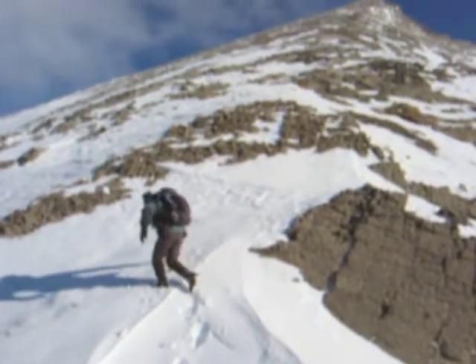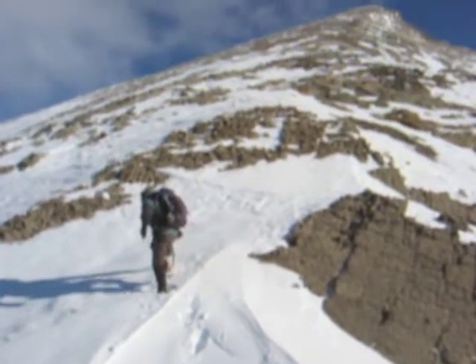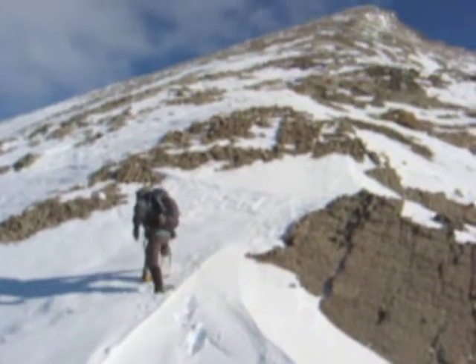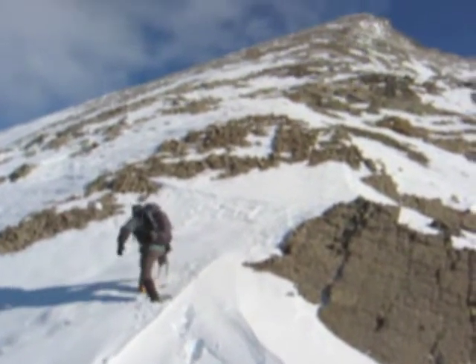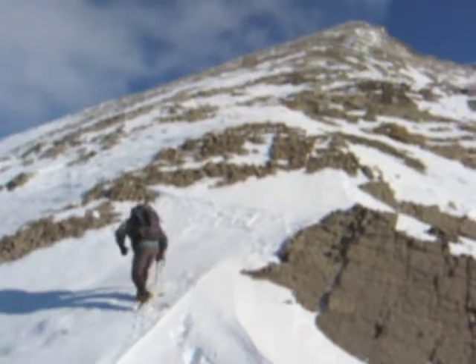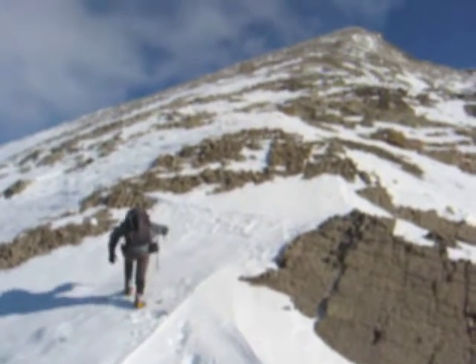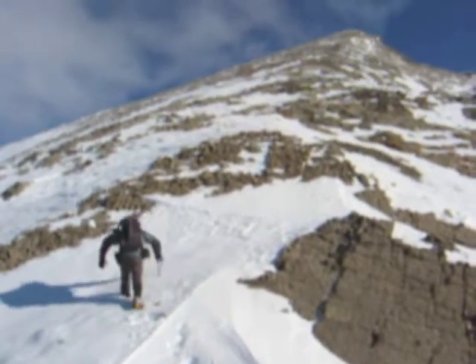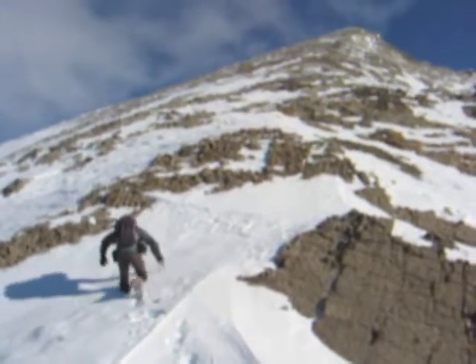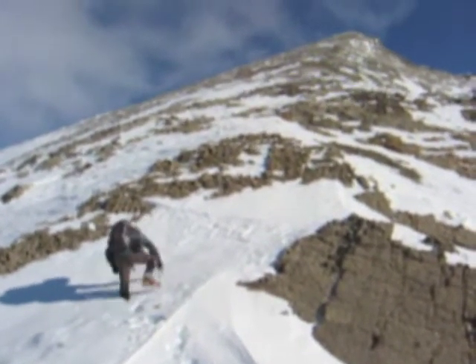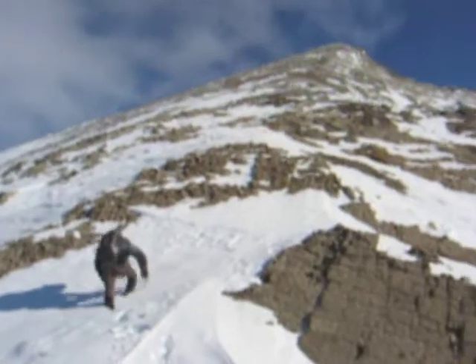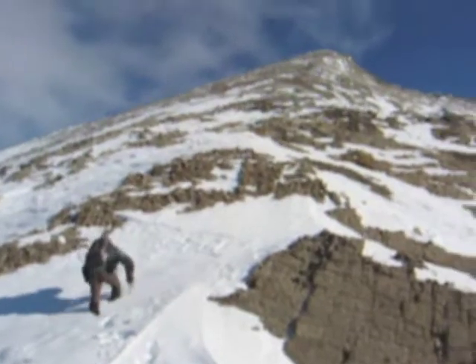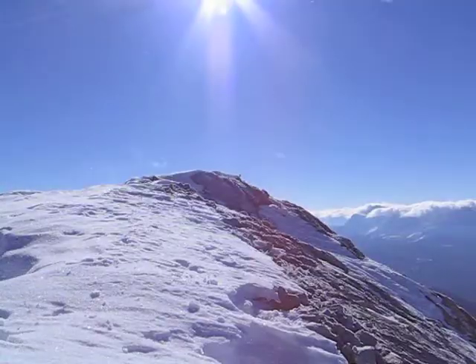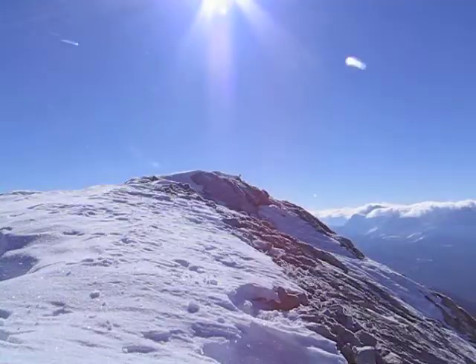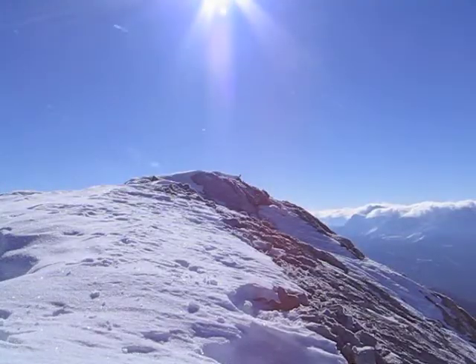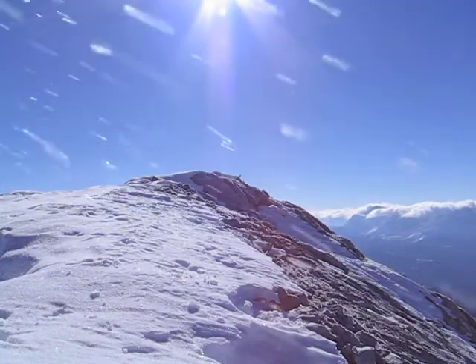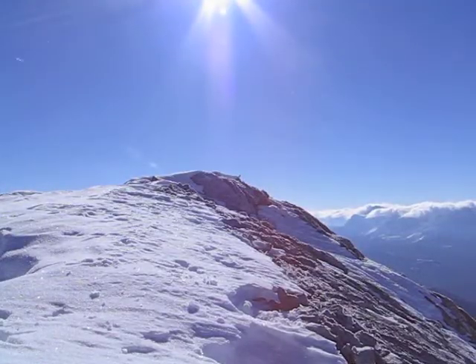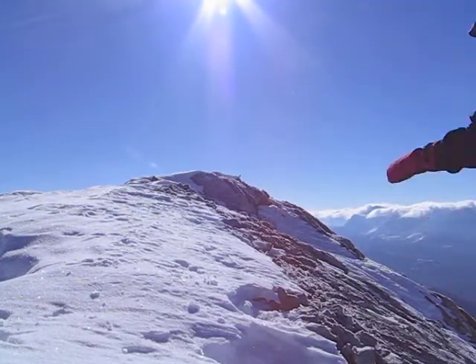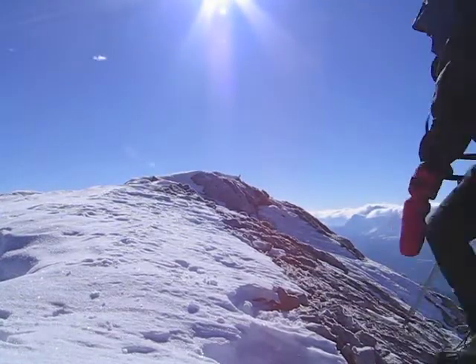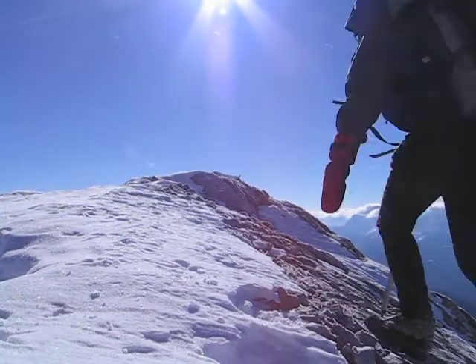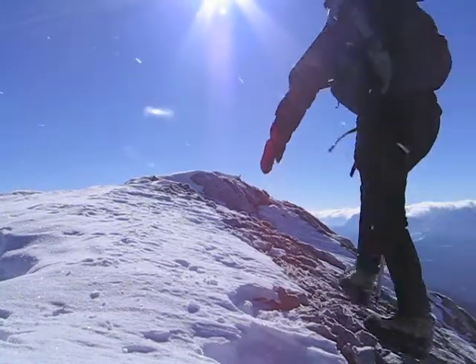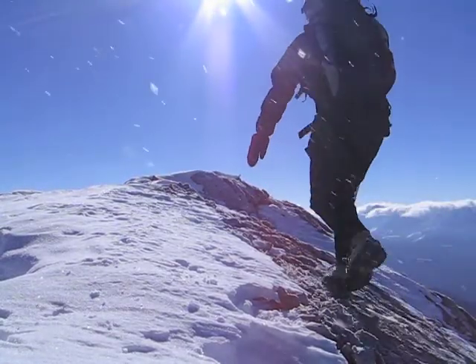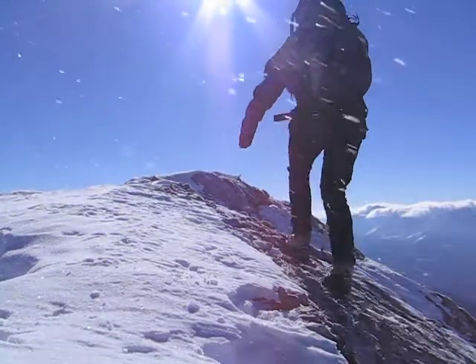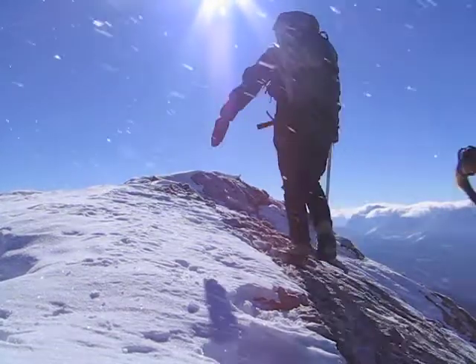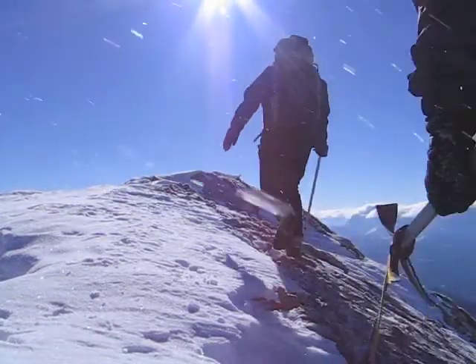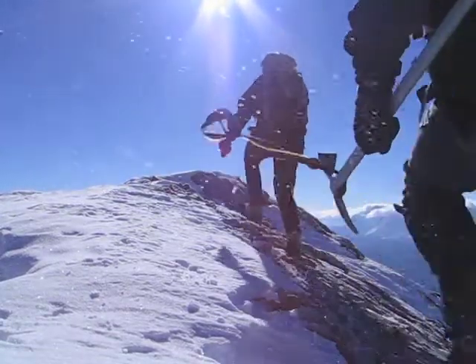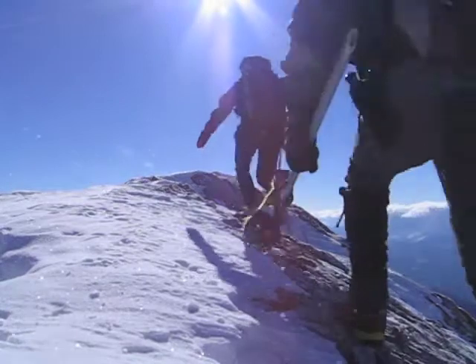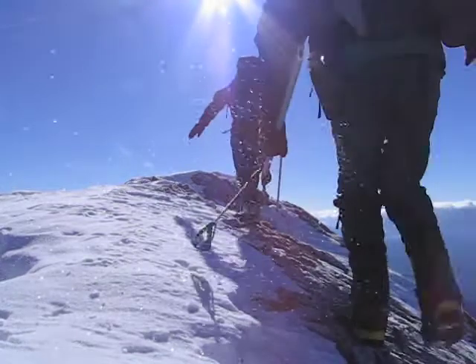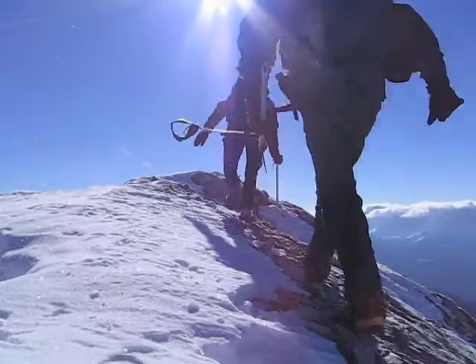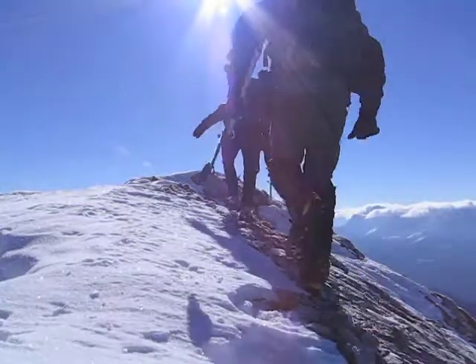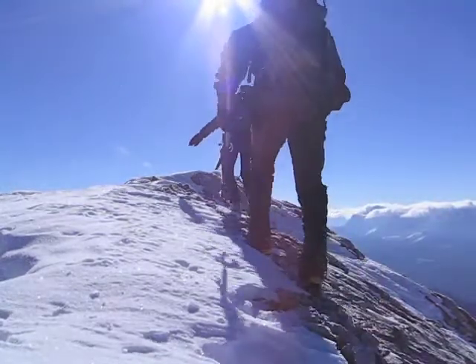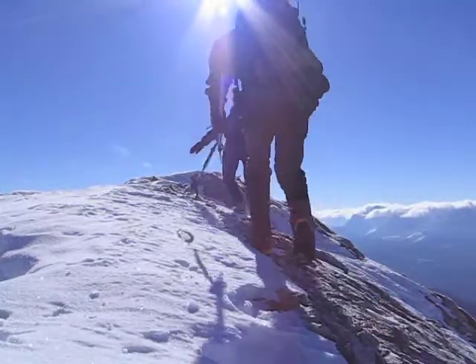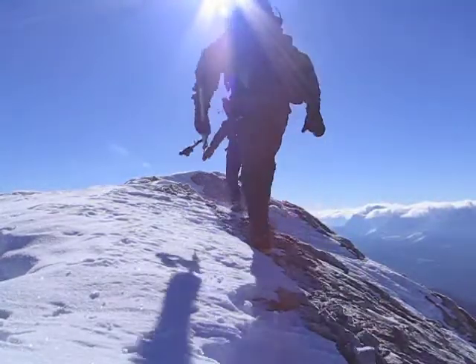We're finally closing in on the summit. There was no summit cairn, nor did we stick around to build one. It was too cold and too windy for that.